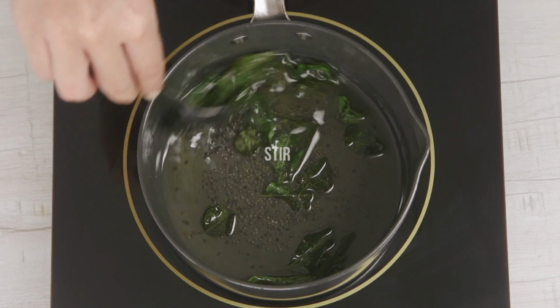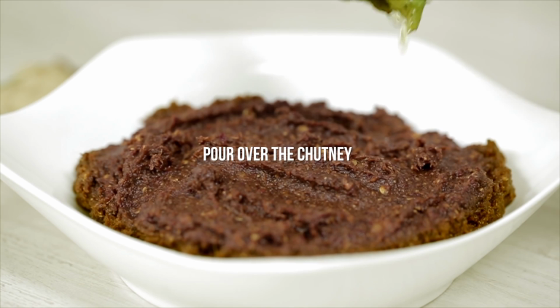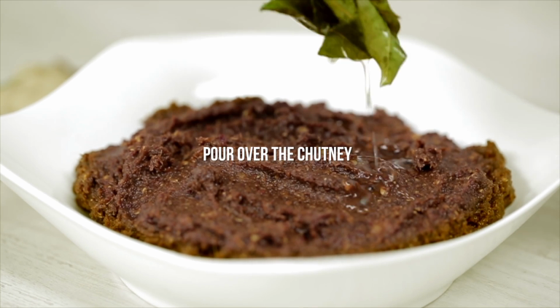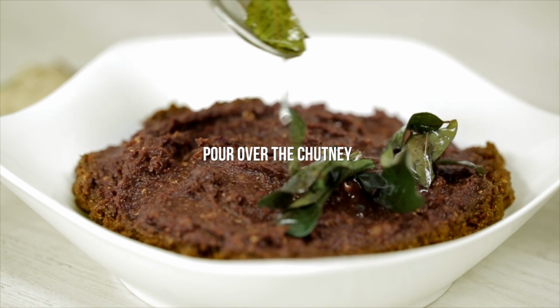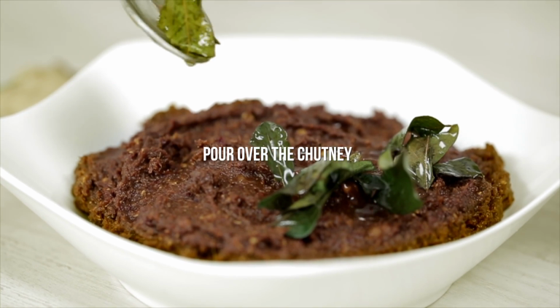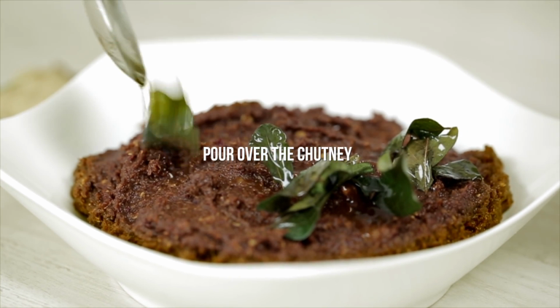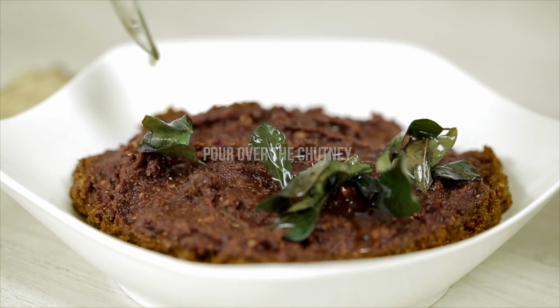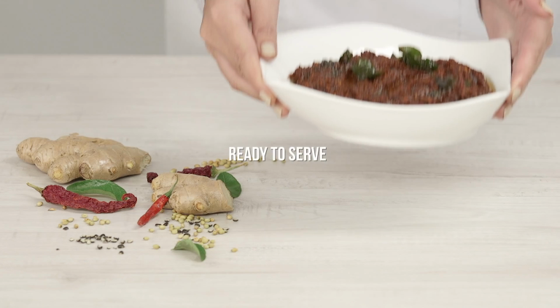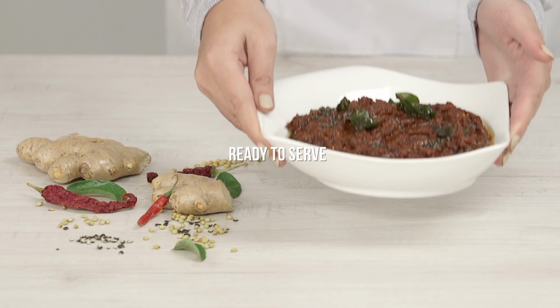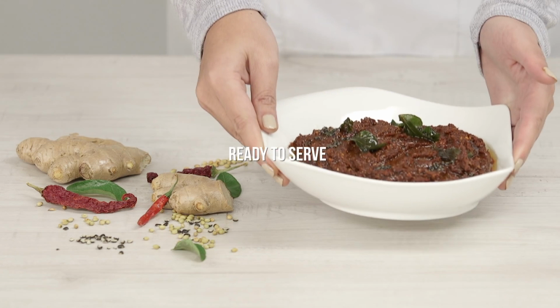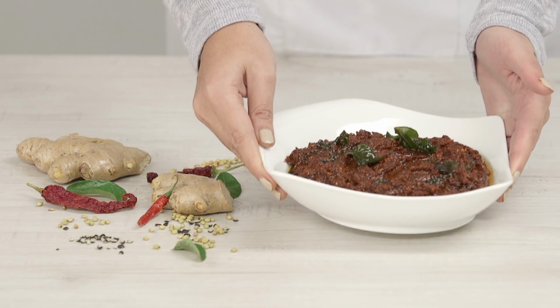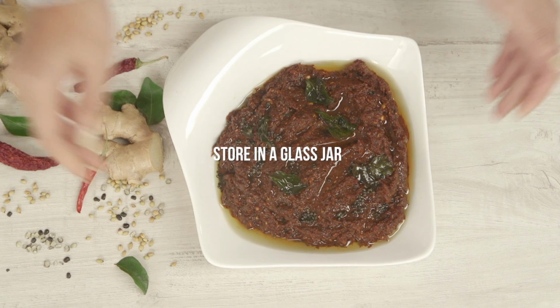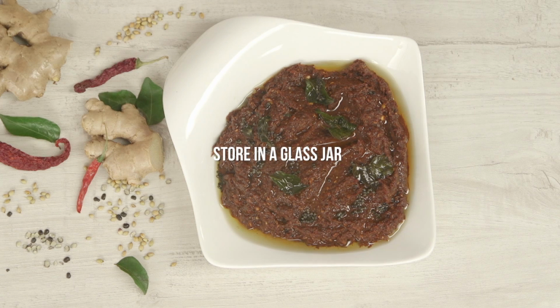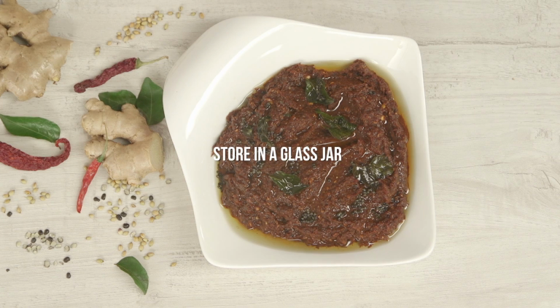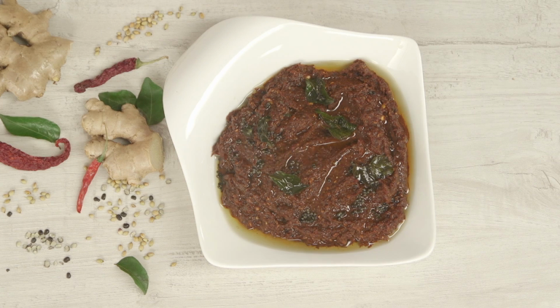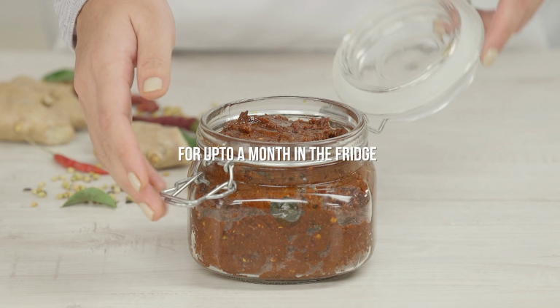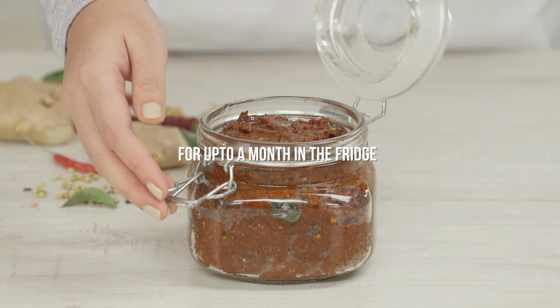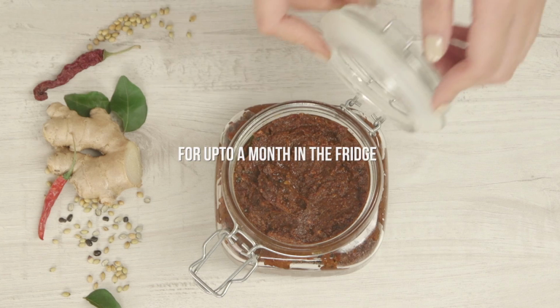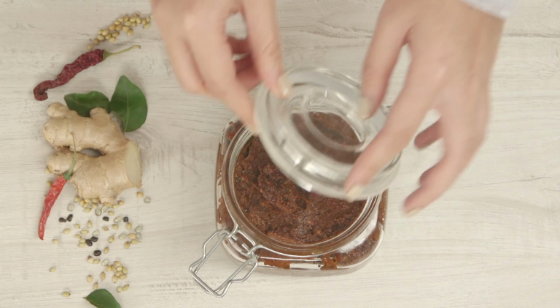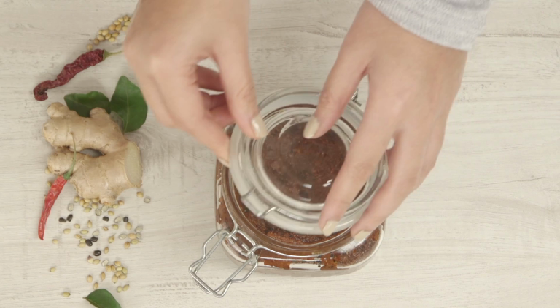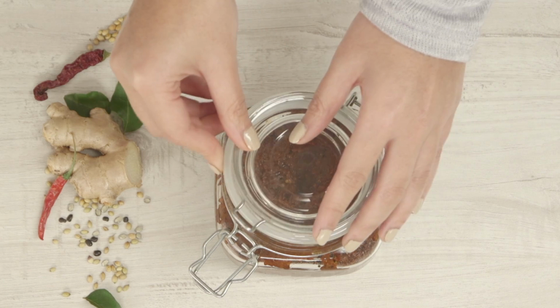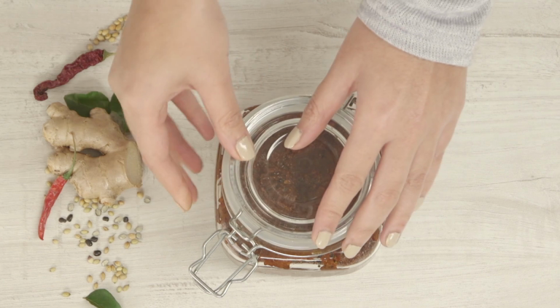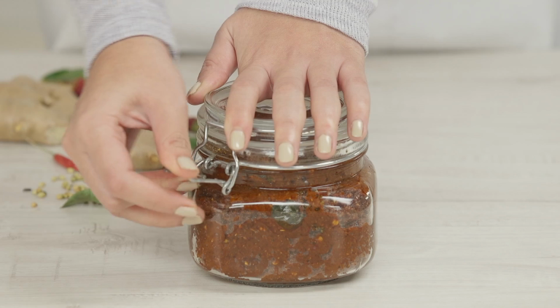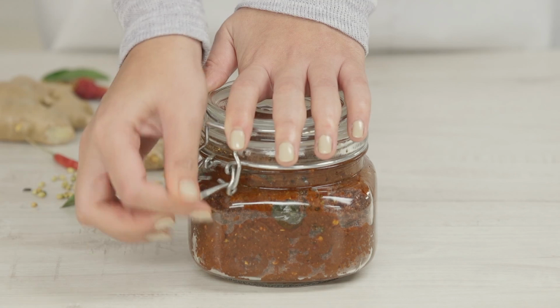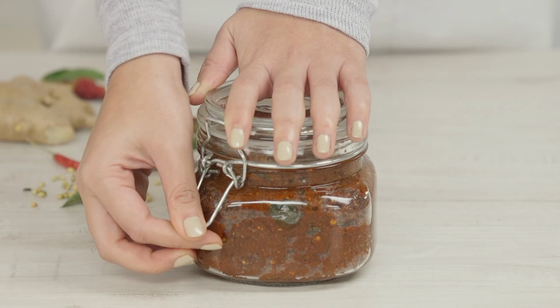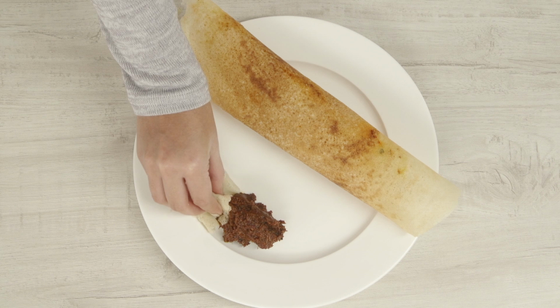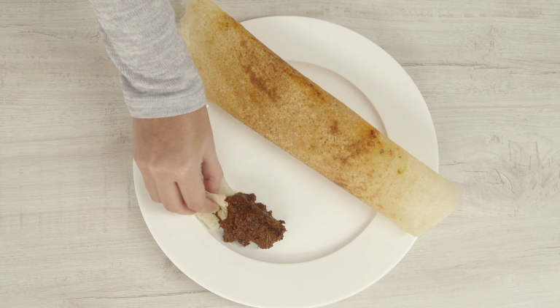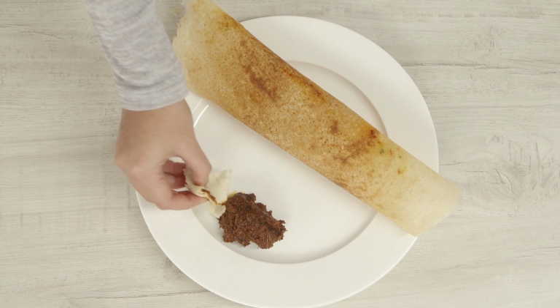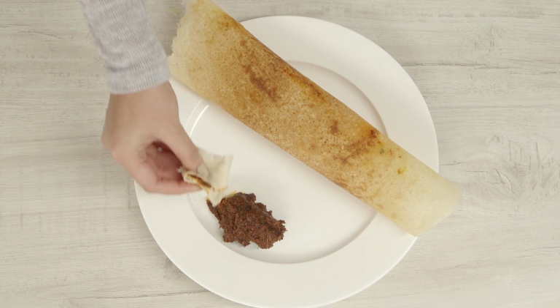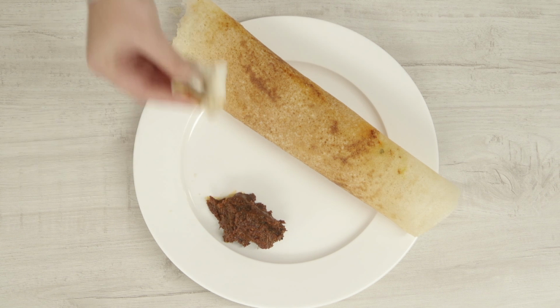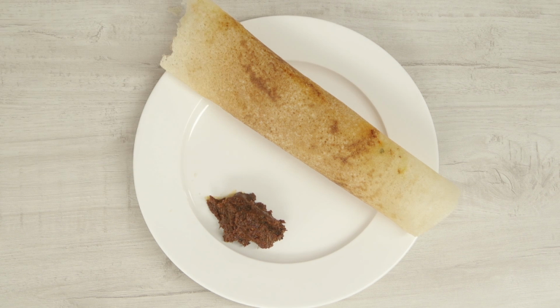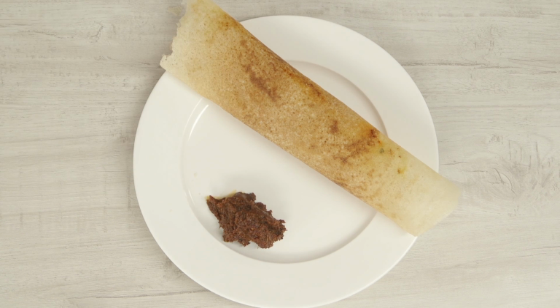Add the tempering directly onto the chutney. Store your chutney in the refrigerator in an airtight glass container for up to a month. Your lip-smacking alam pachadi fresh from the glamorous kitchen is ready to be served.